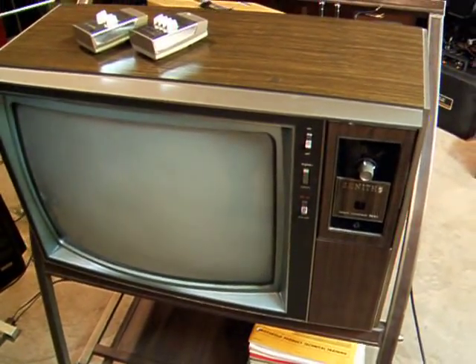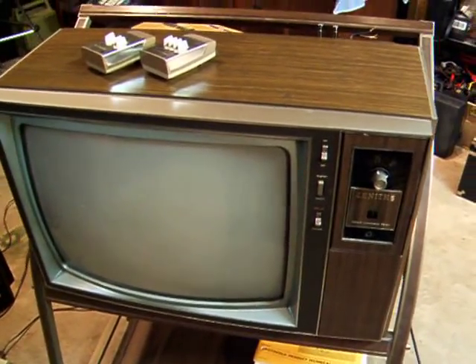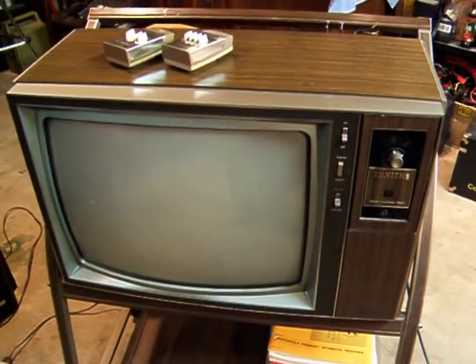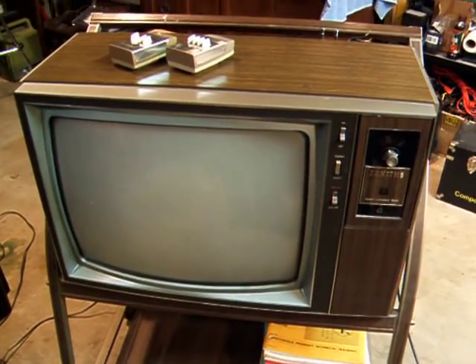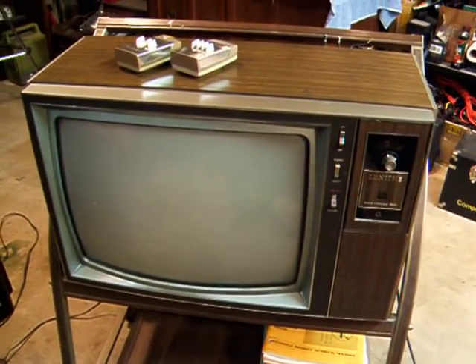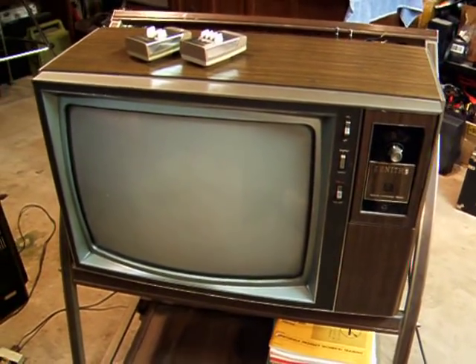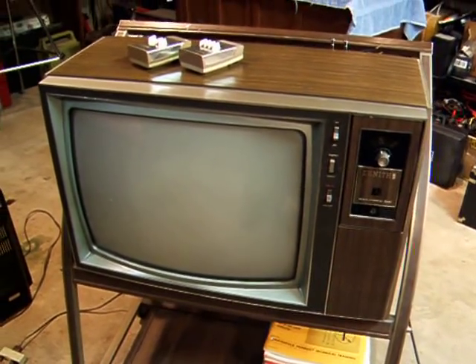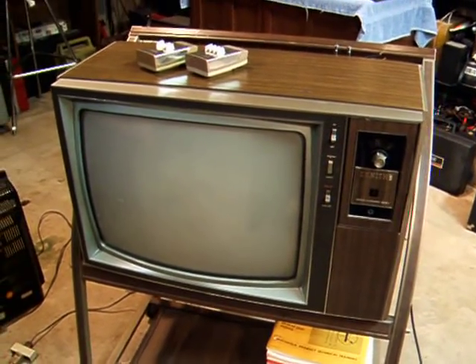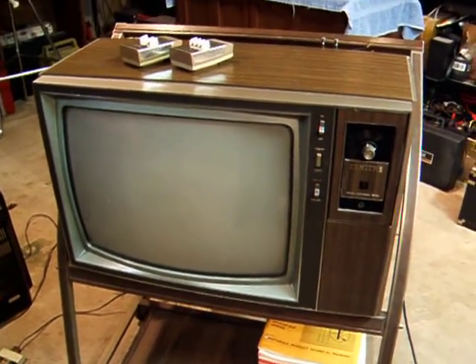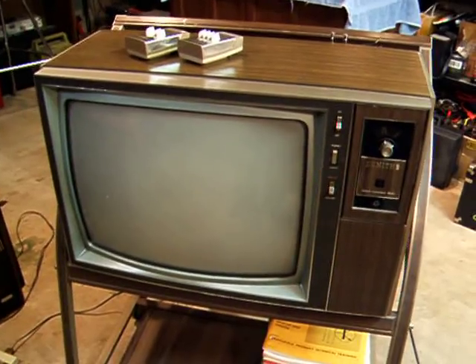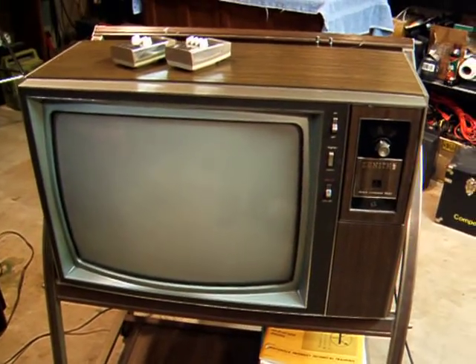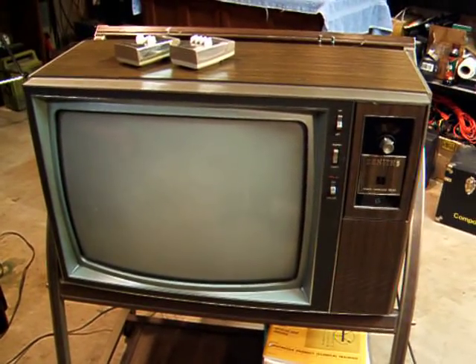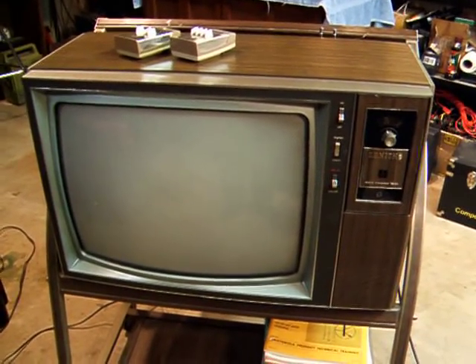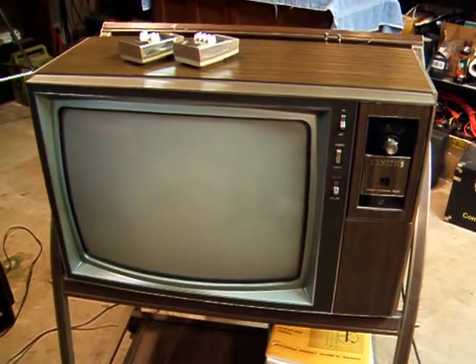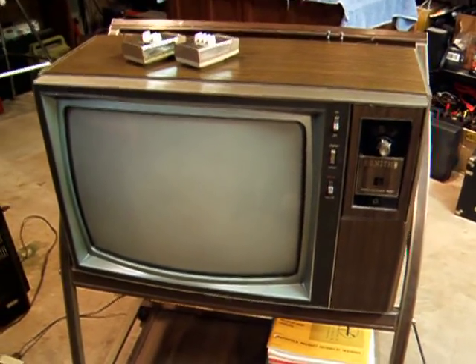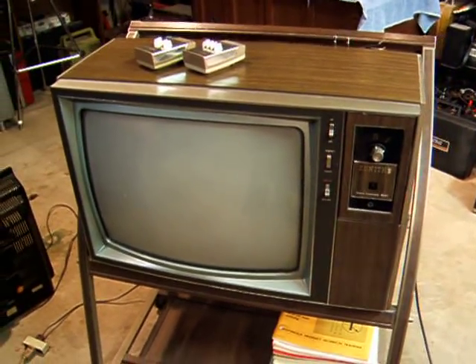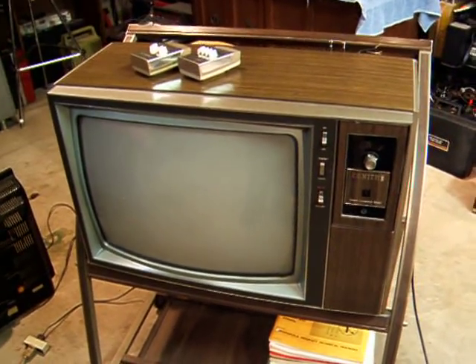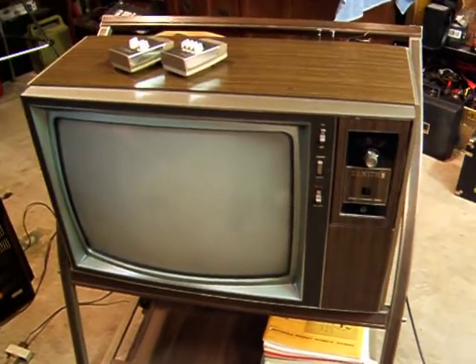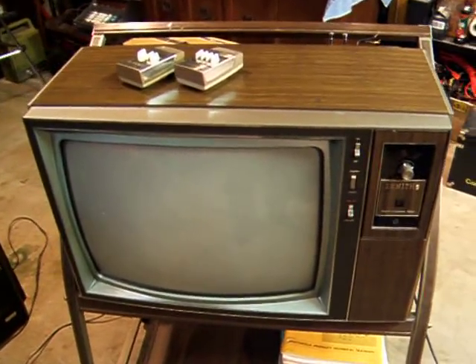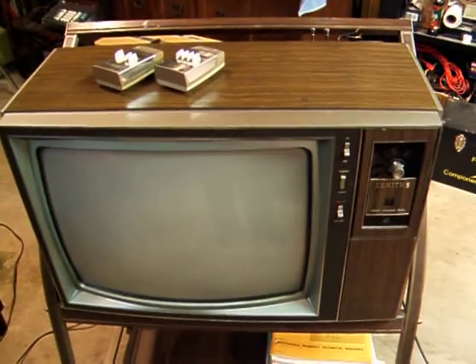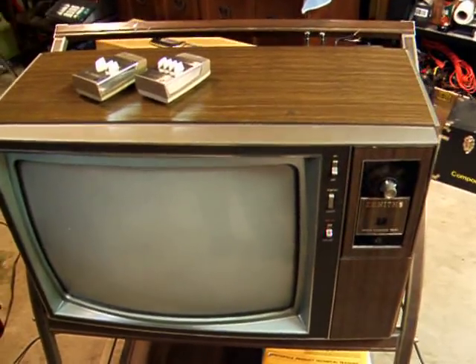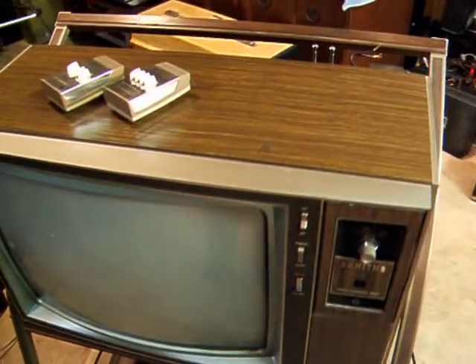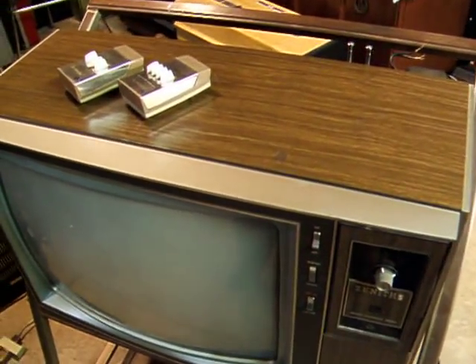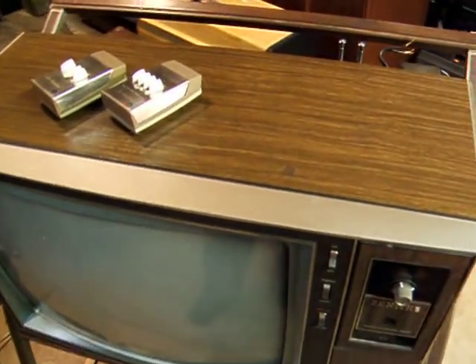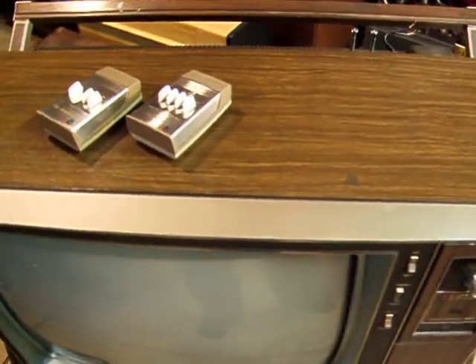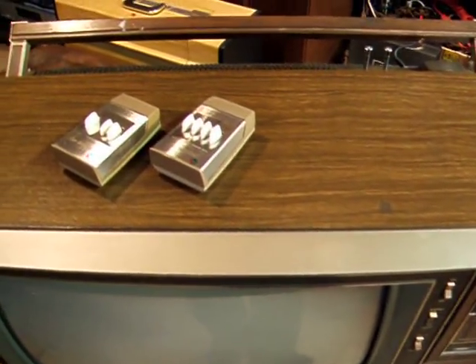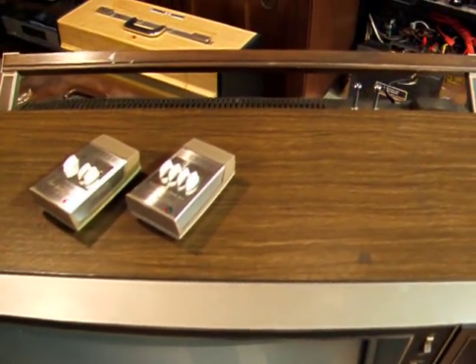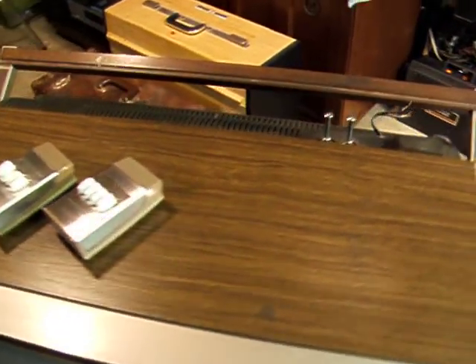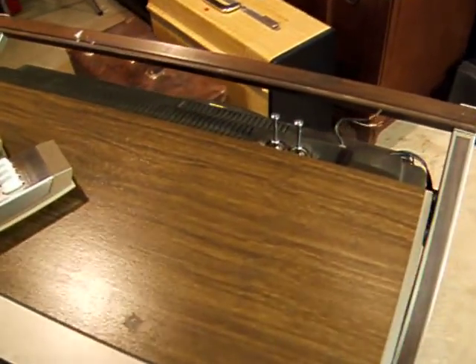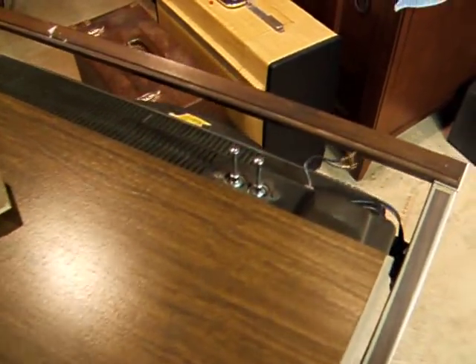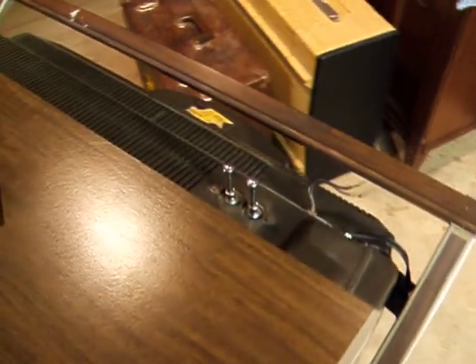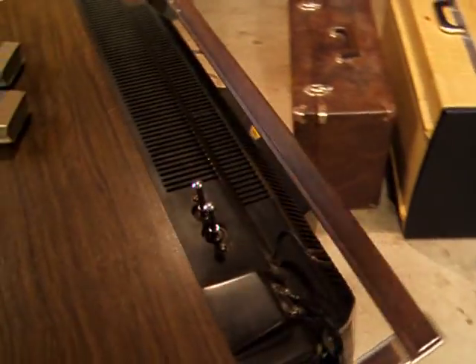When they call it a four-tube hybrid, that means it only has four tubes. The rest of the TV is completely solid state. Those four tubes comprise the horizontal output, horizontal oscillator, vertical output, and damper.